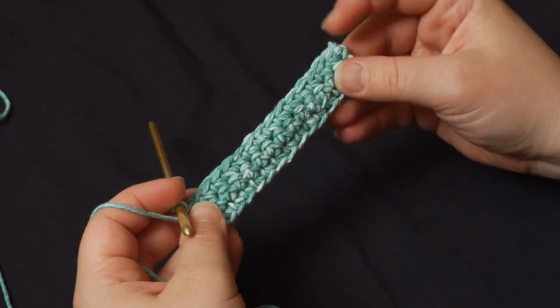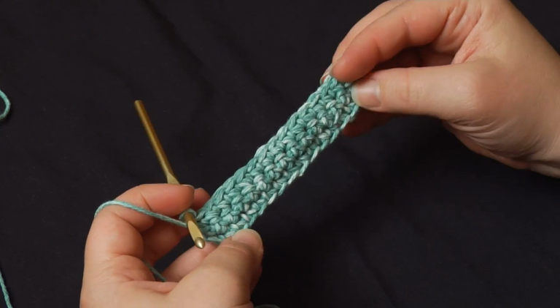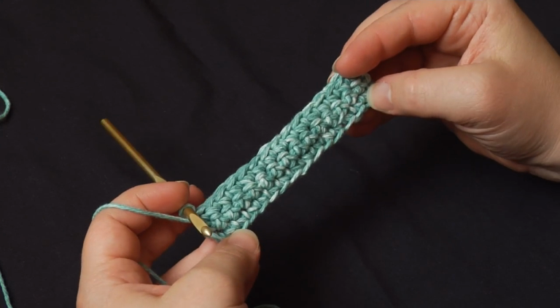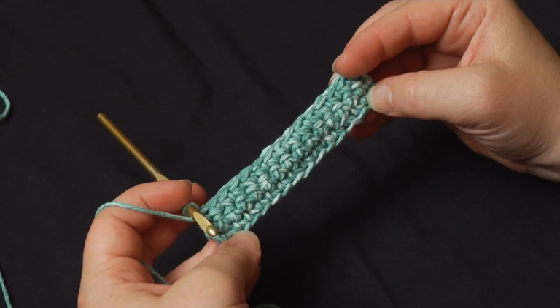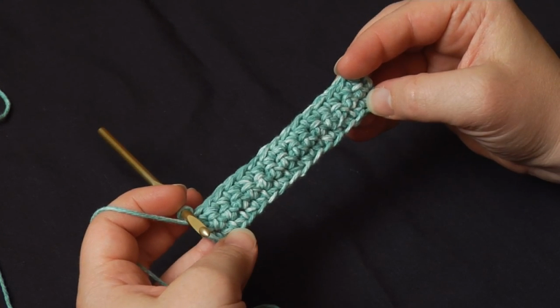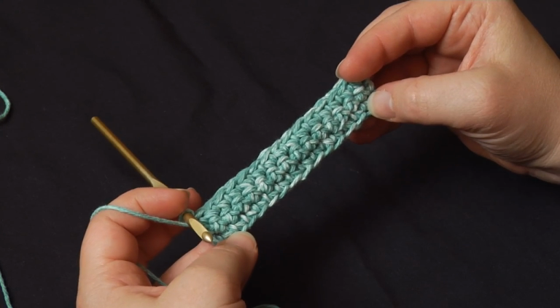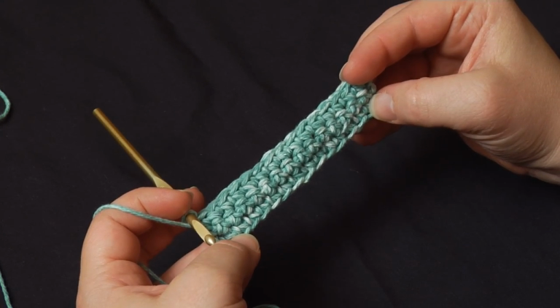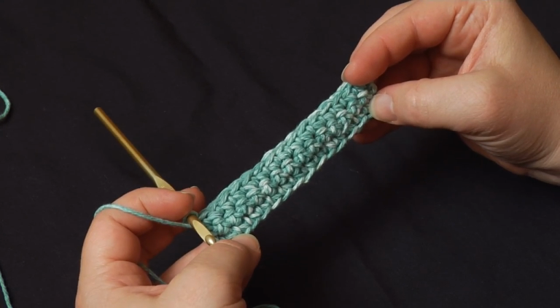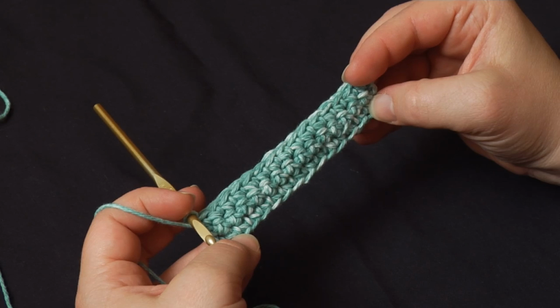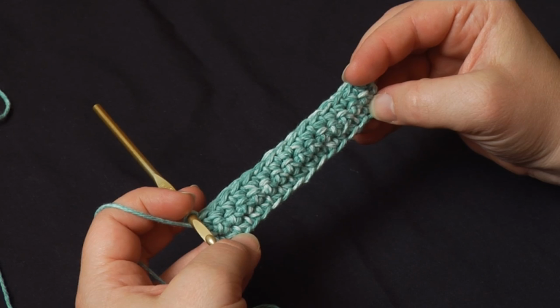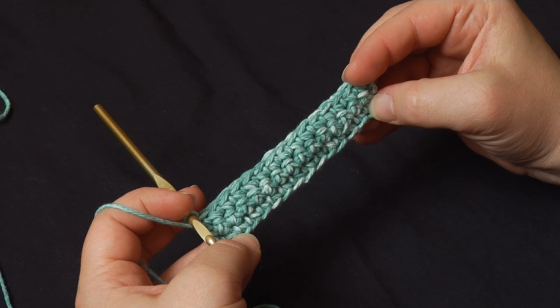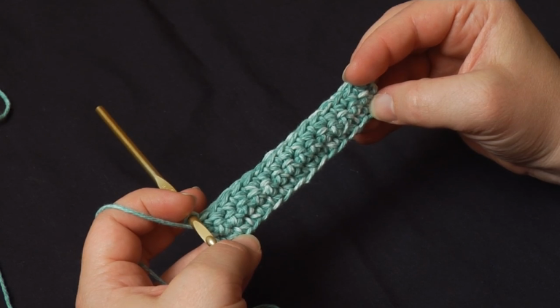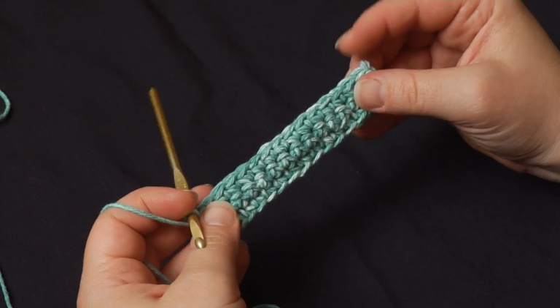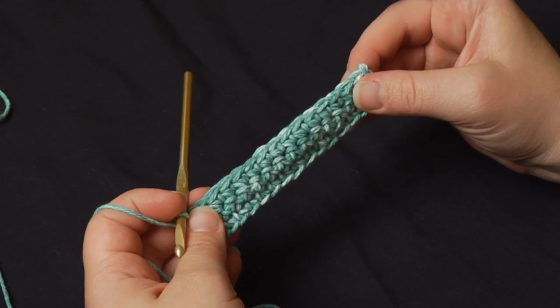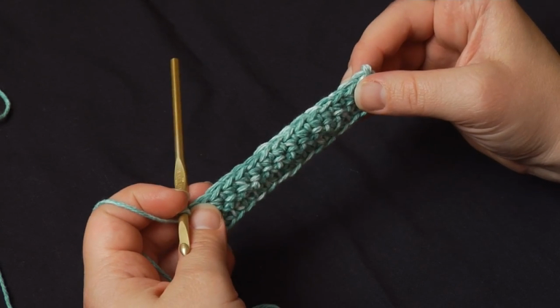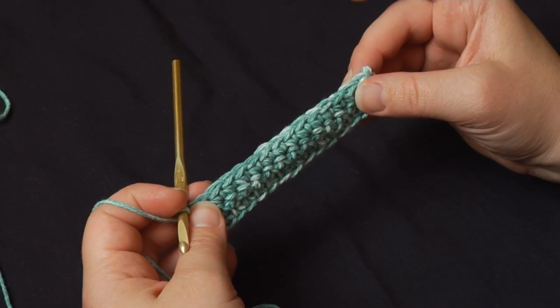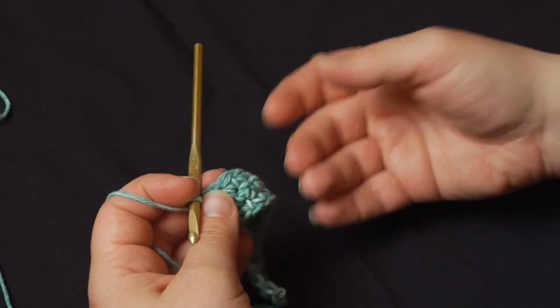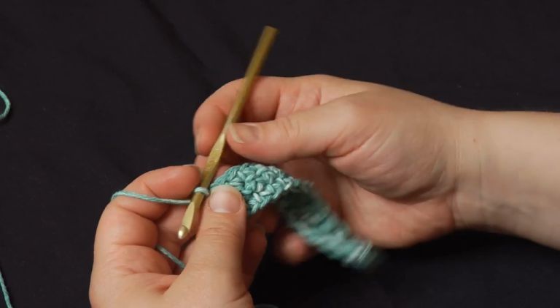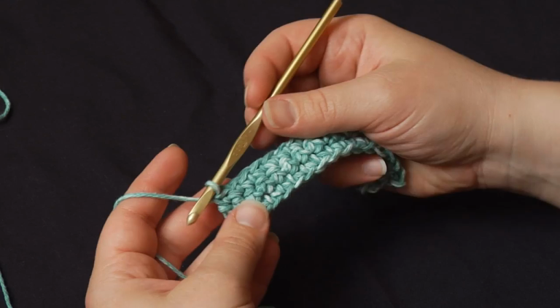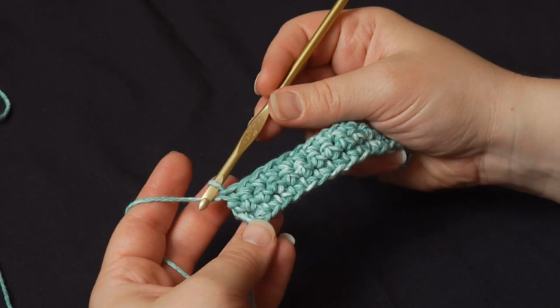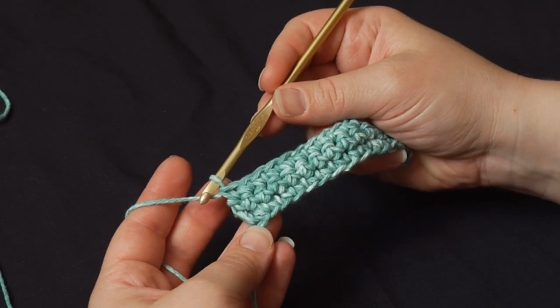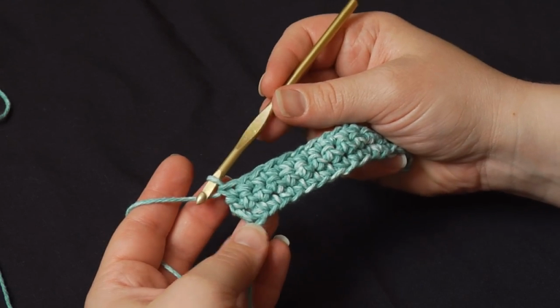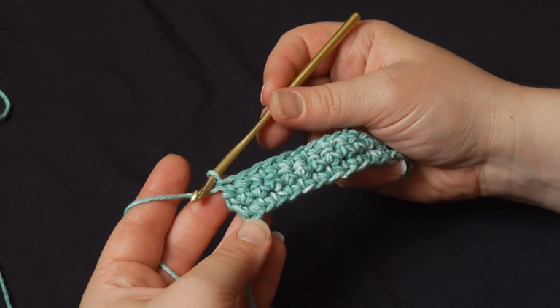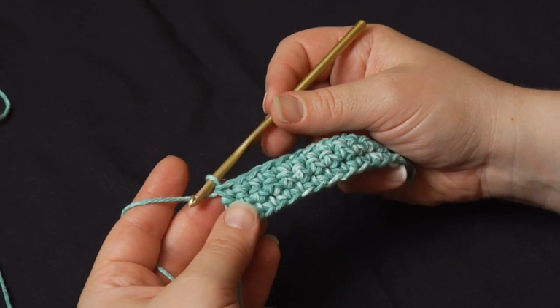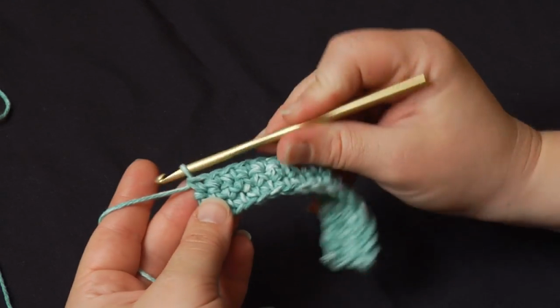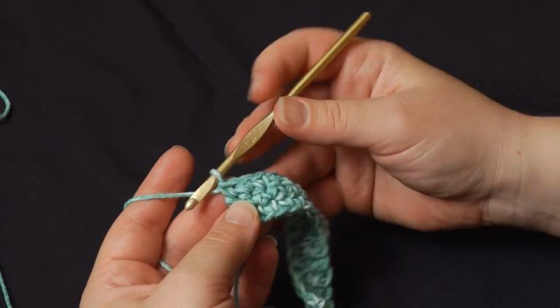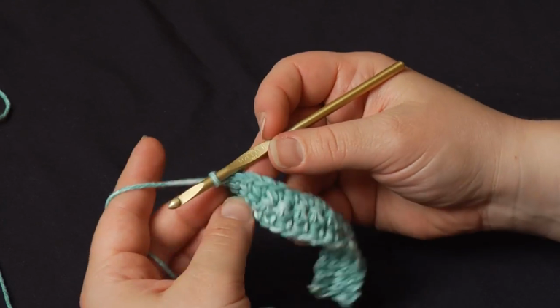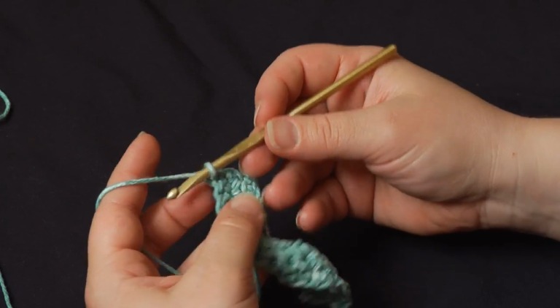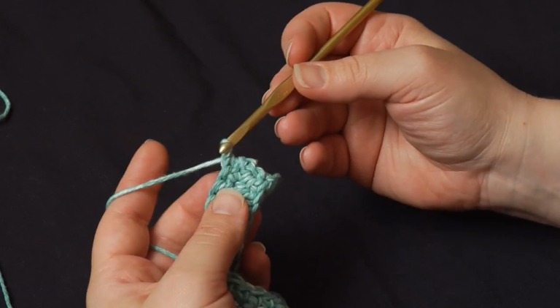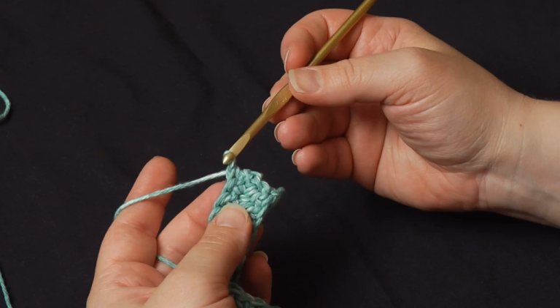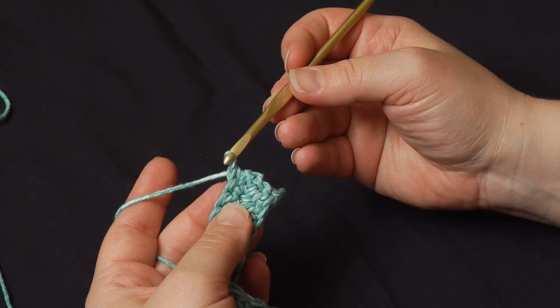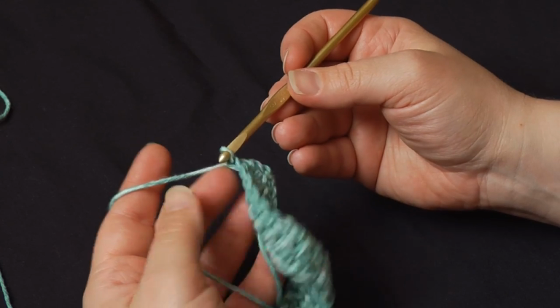What I've got here are just a few rows of single crochet. They could be double crochet, they could be triple crochet, it doesn't matter, just as long as you've got a nice solid base. I've come to the end of the row. Now normally I would chain one, two, whatever, turn the work over and start back.